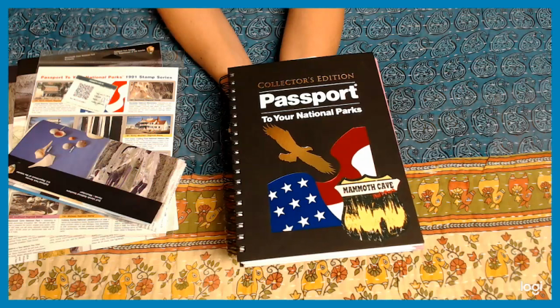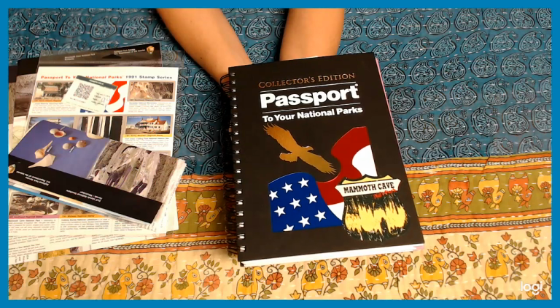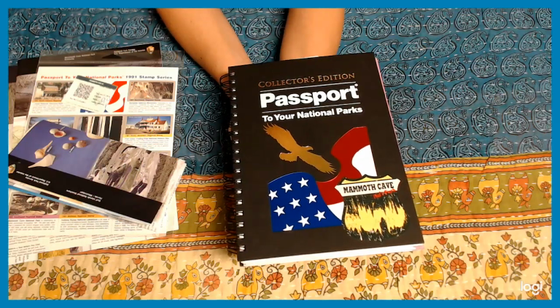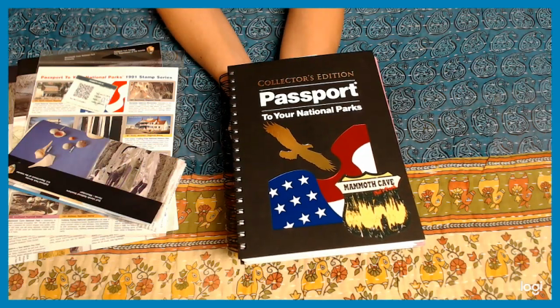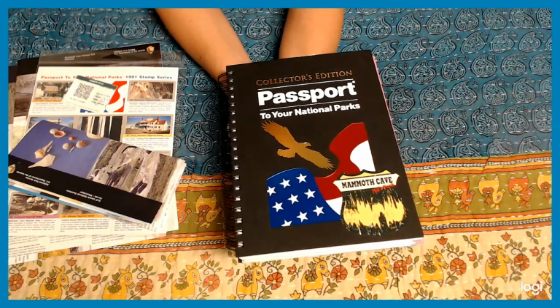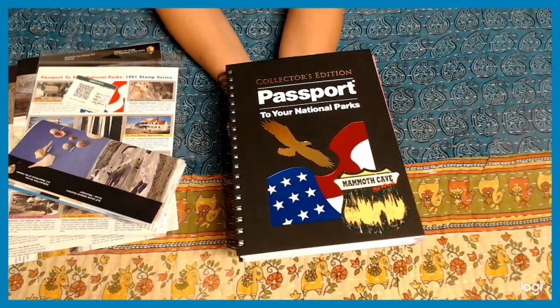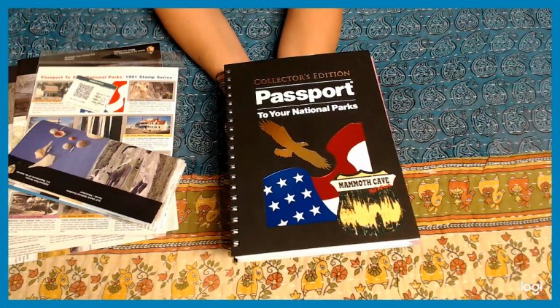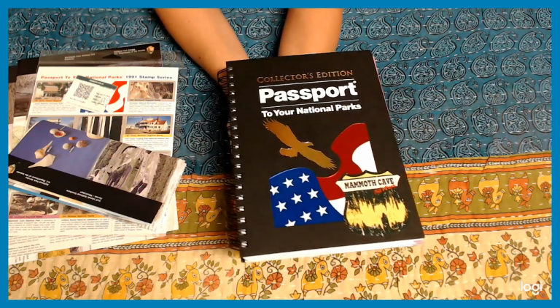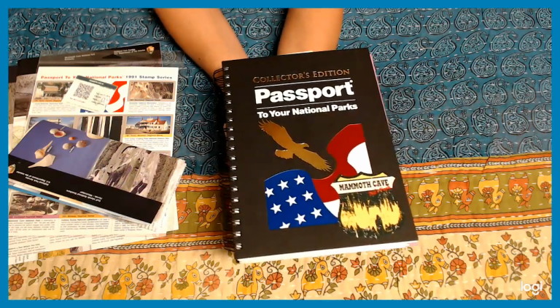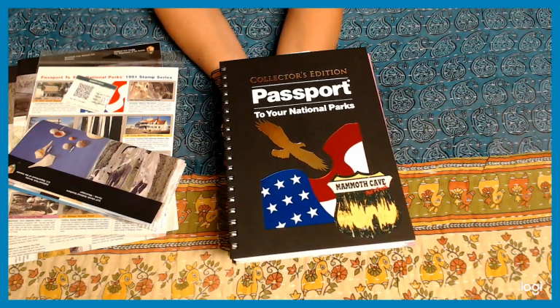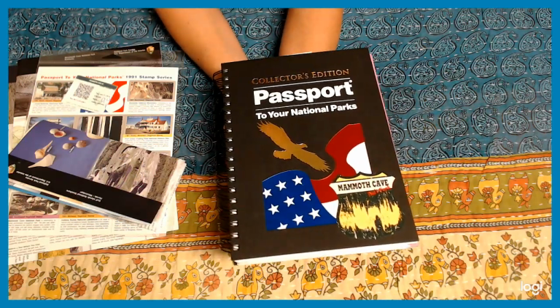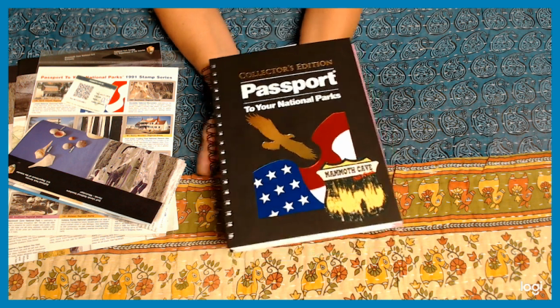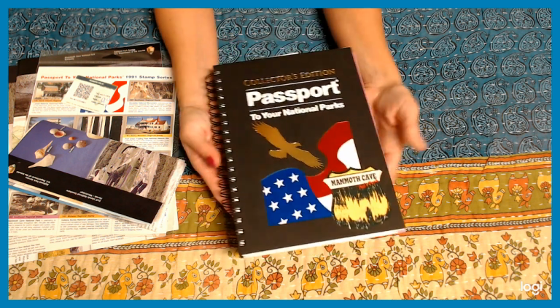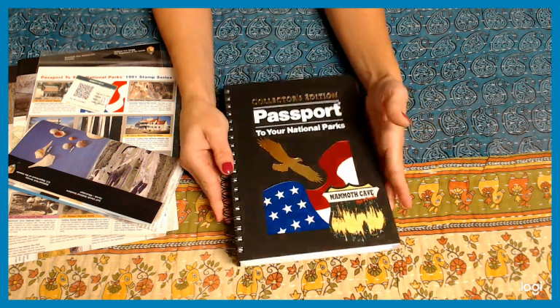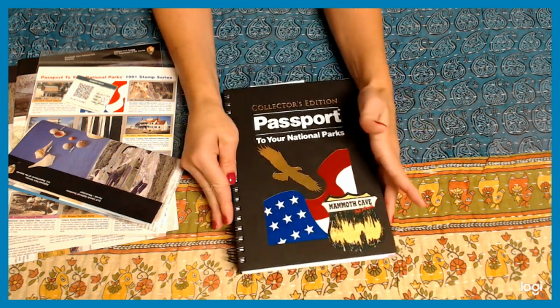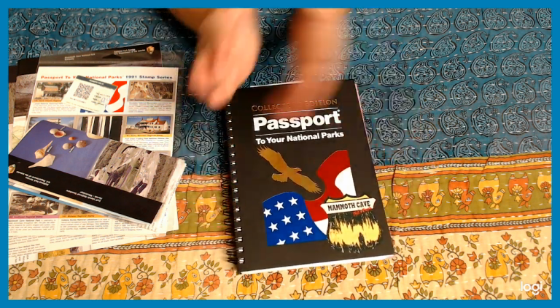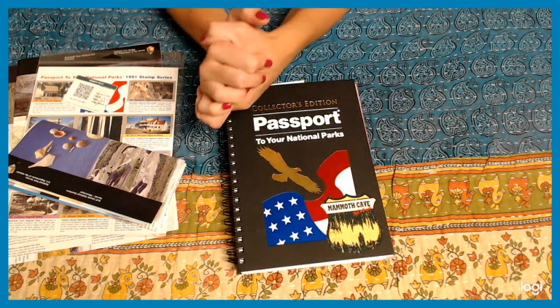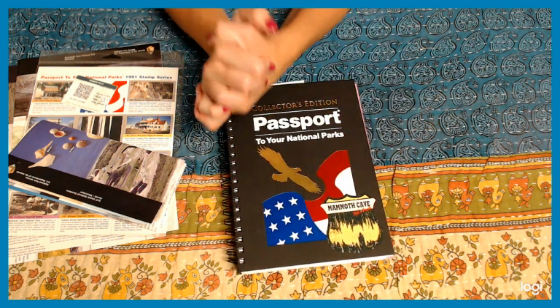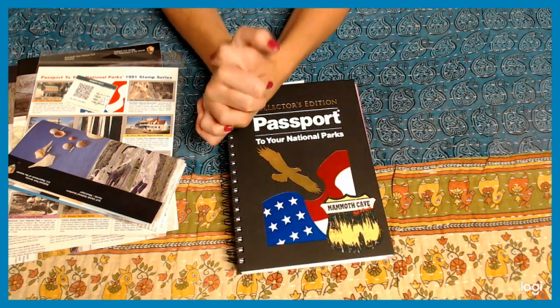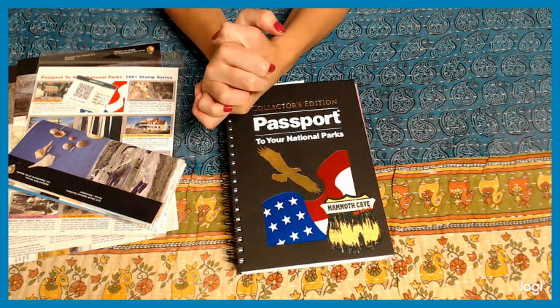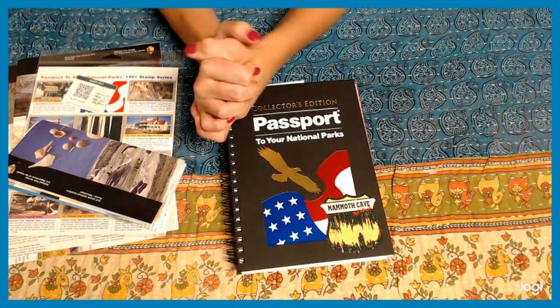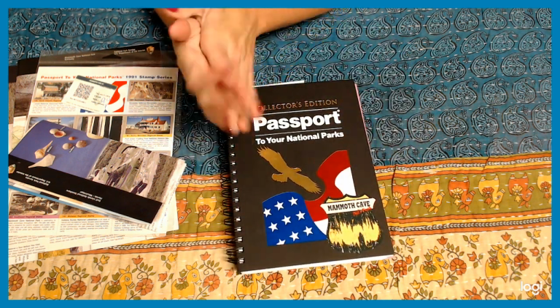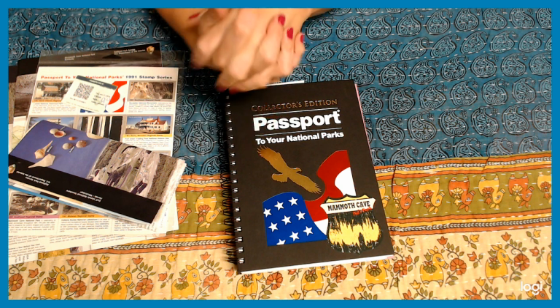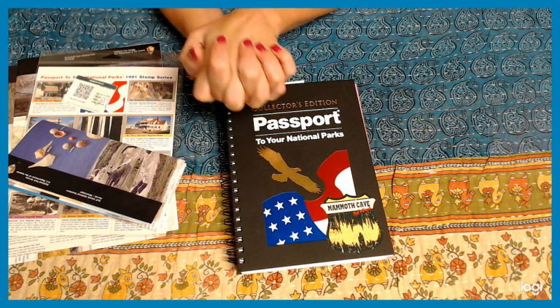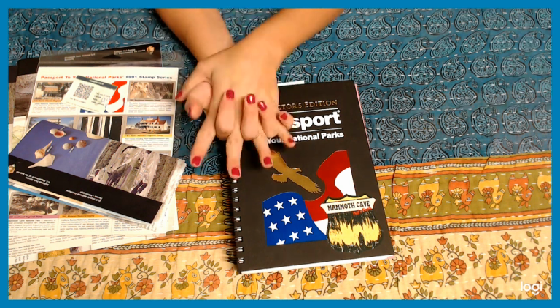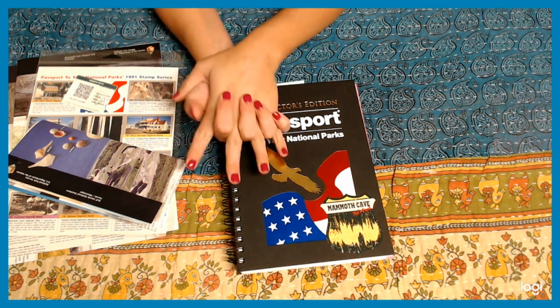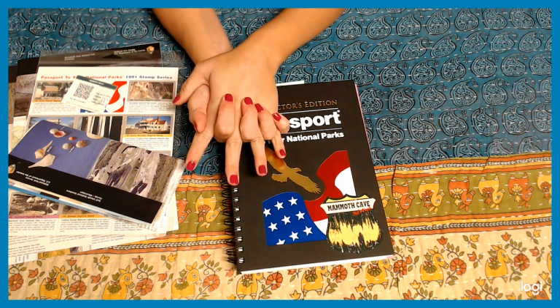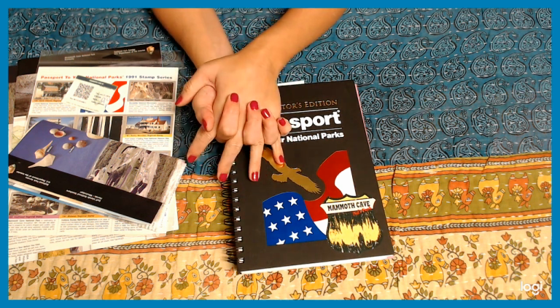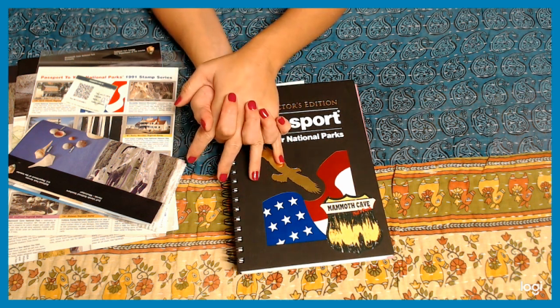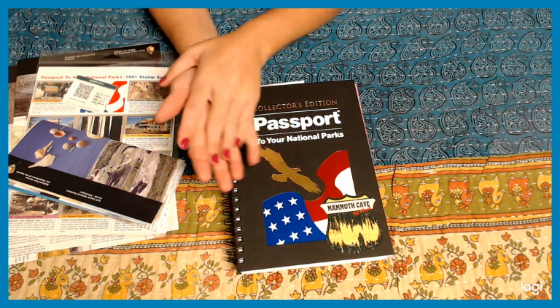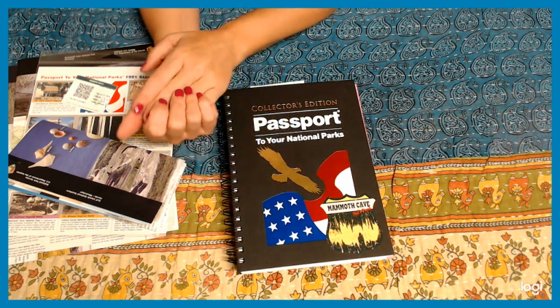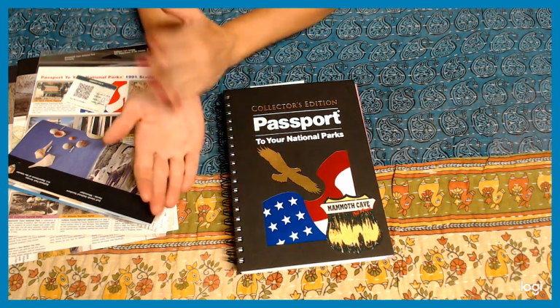Hey everyone, how are you guys today? I am so happy because I've been nothing but traveling to the beaches and having fun with my husband. One of my favorite things for those who follow me — I love traveling, and when I get a chance on the weekends, I get a chance to travel.